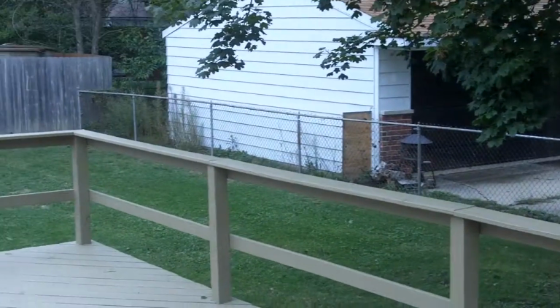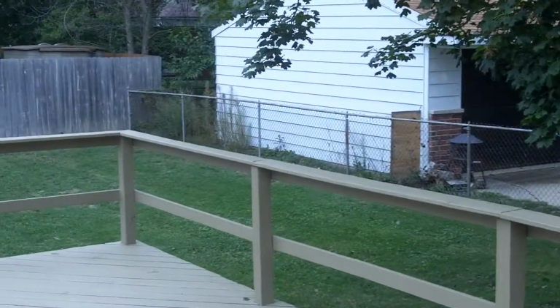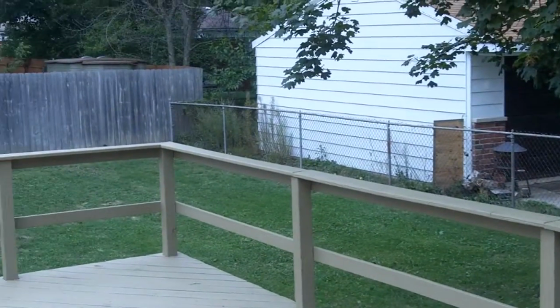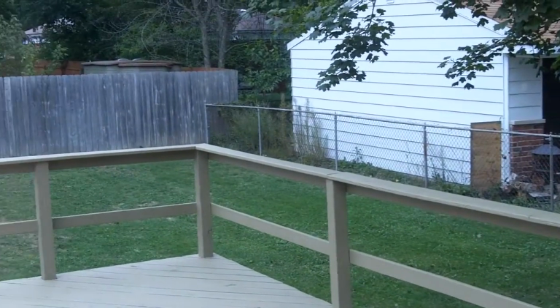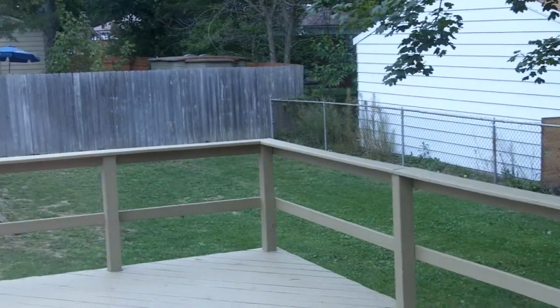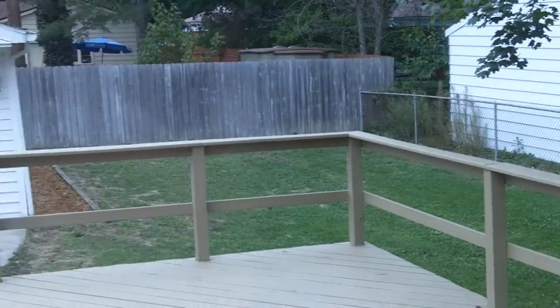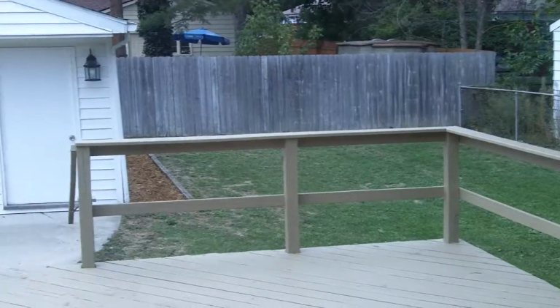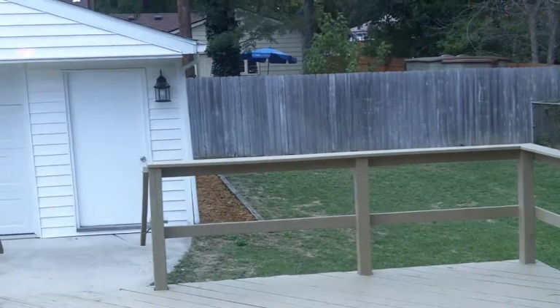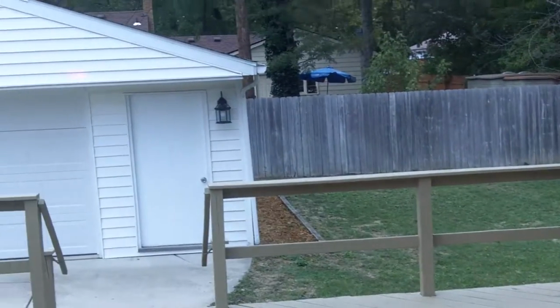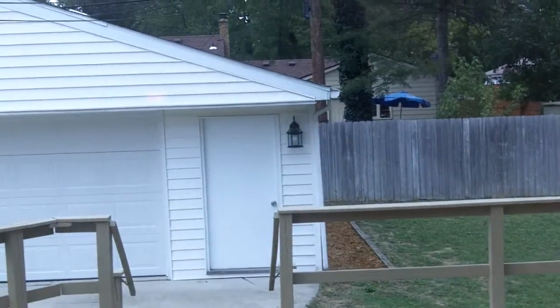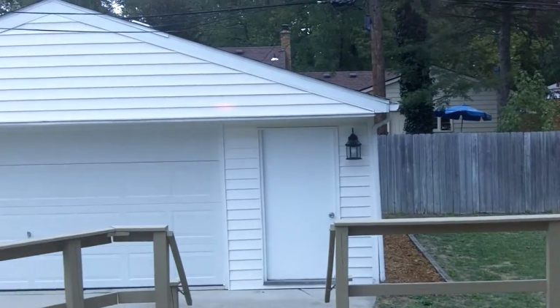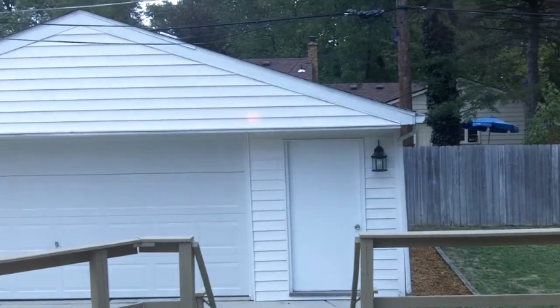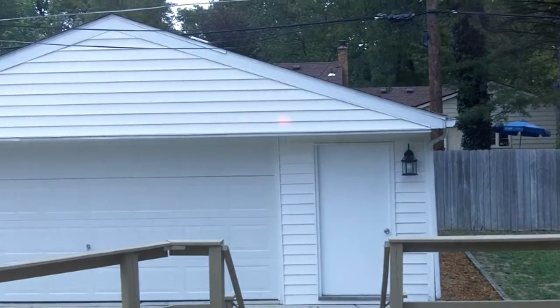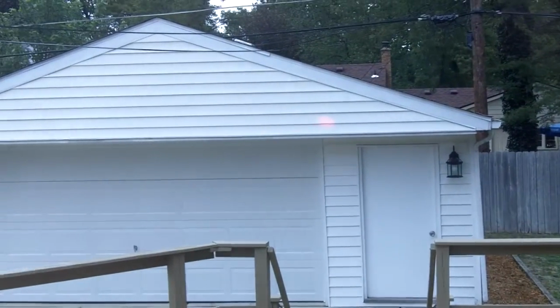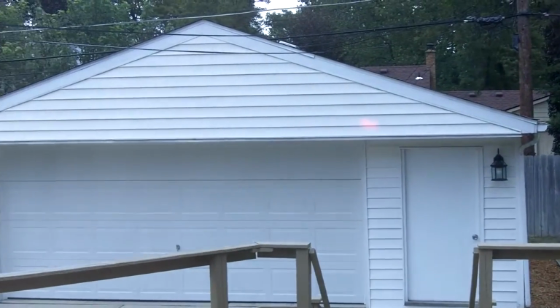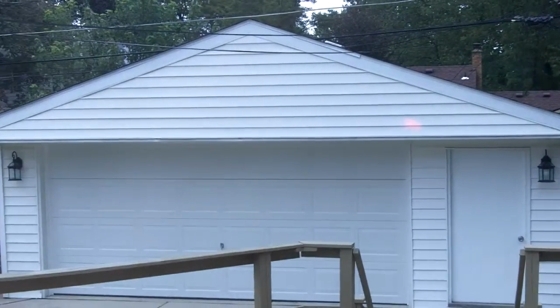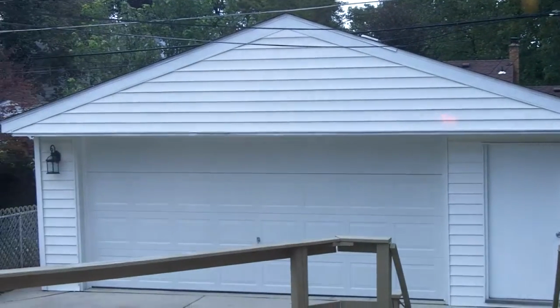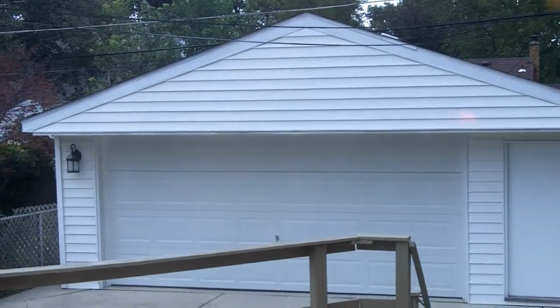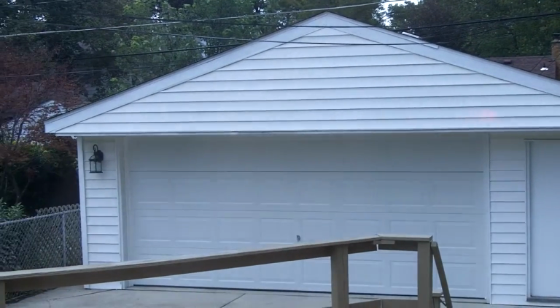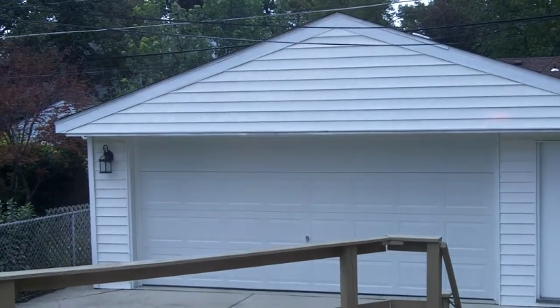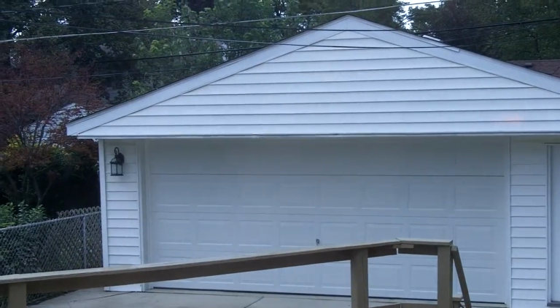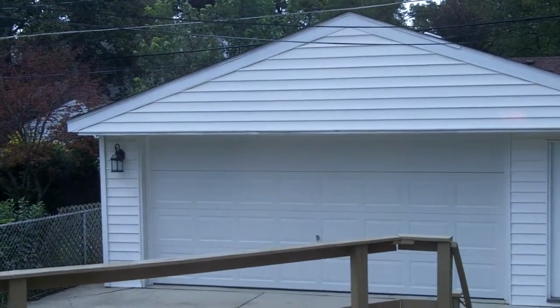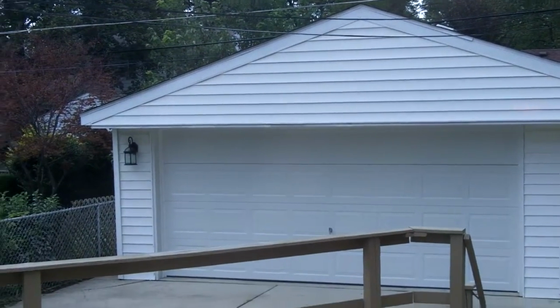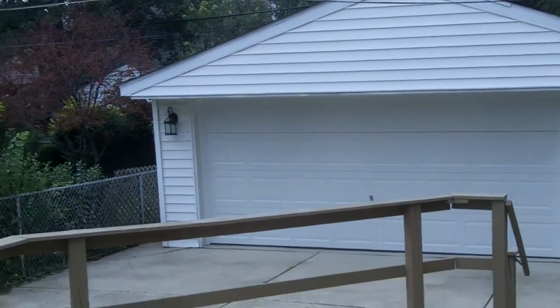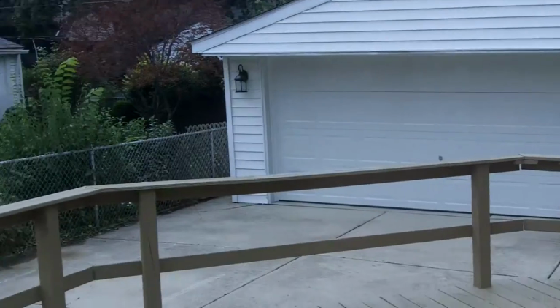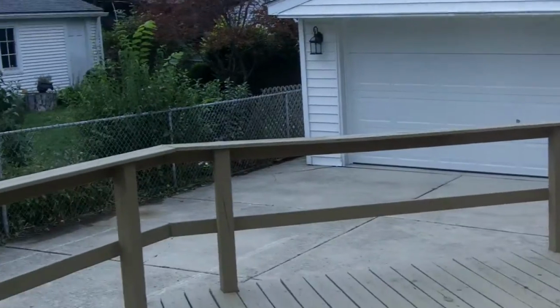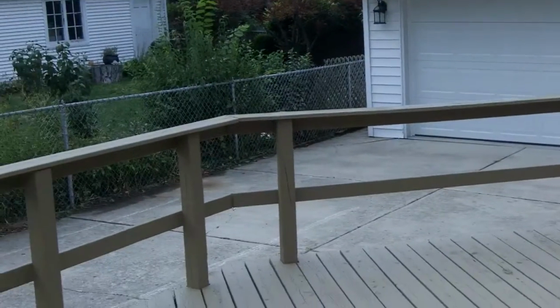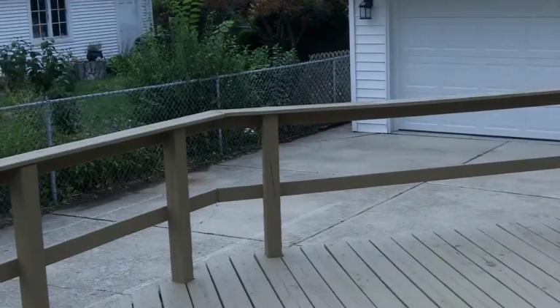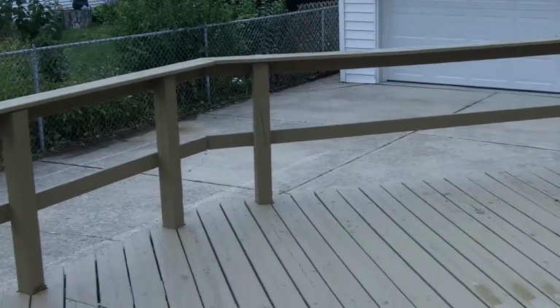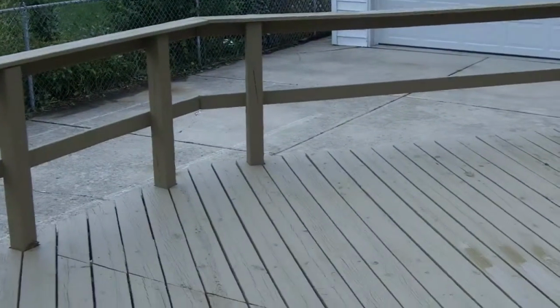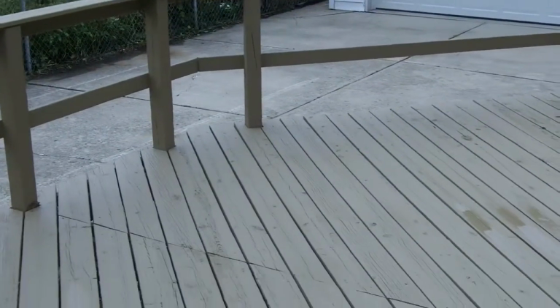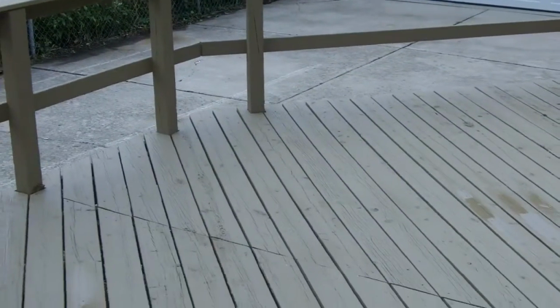Swing back over to take a look at the door wall onto the deck — got a huge deck. Two car garage, new overhead door, new roof on the garage. The house is air-conditioned.